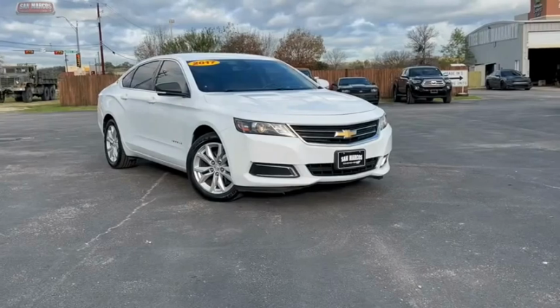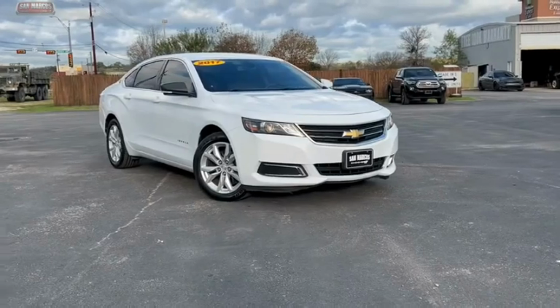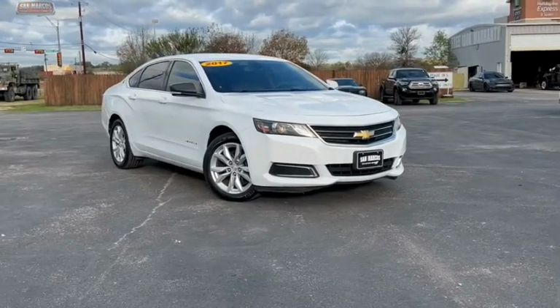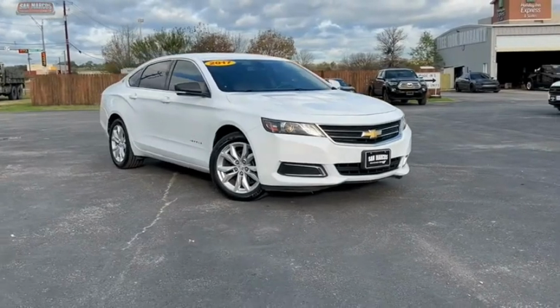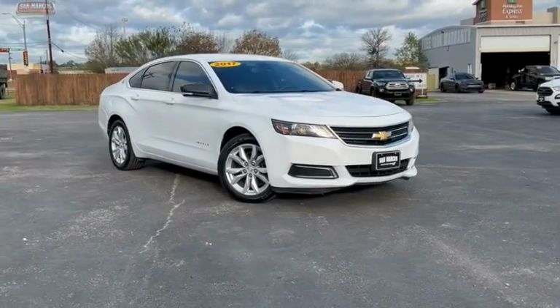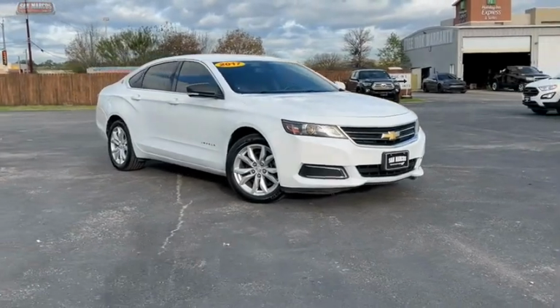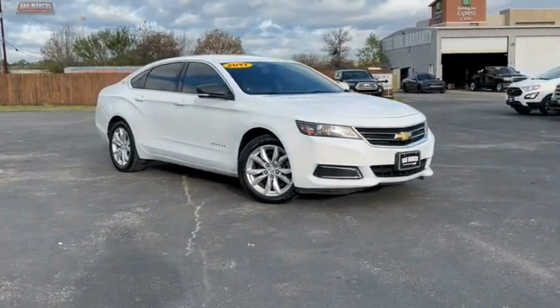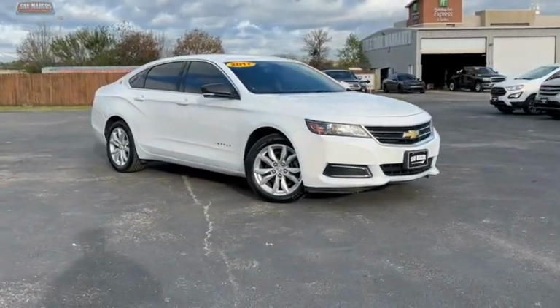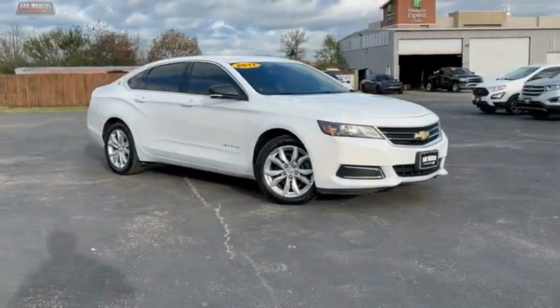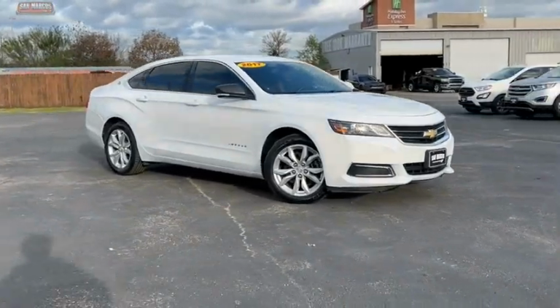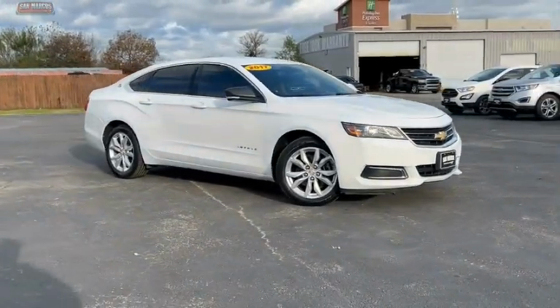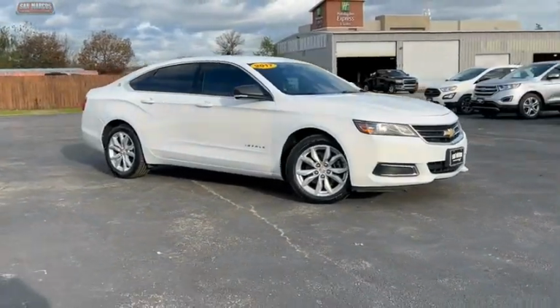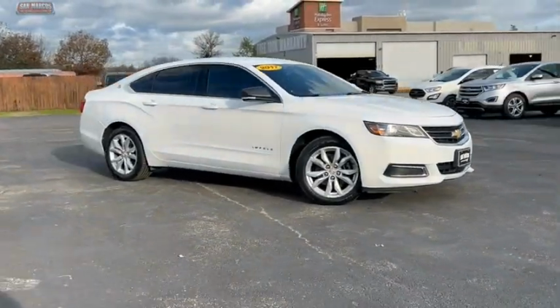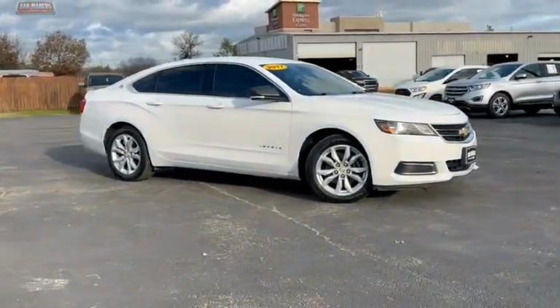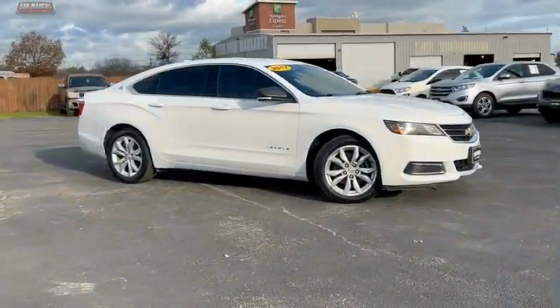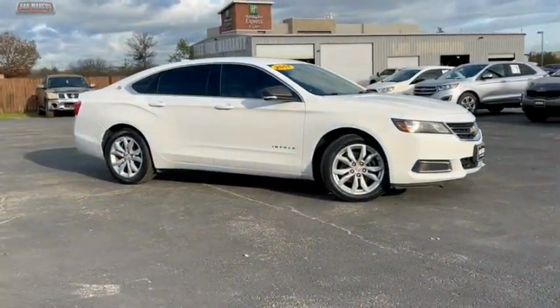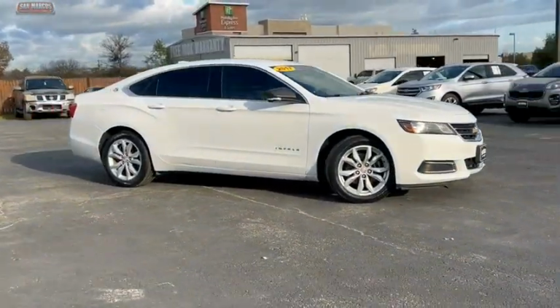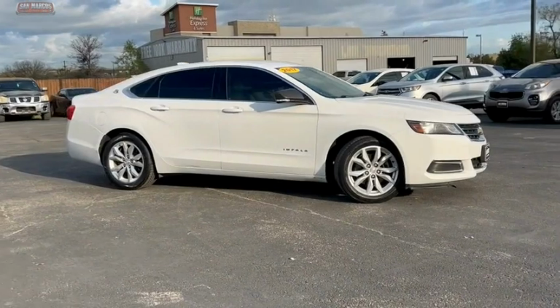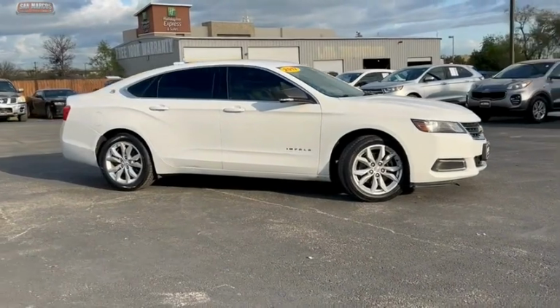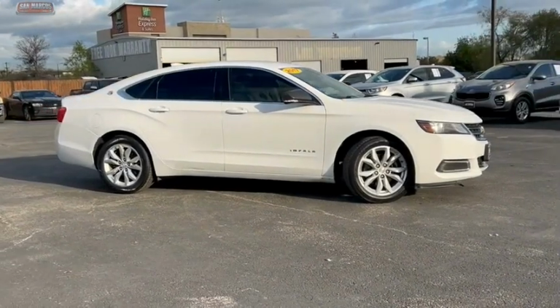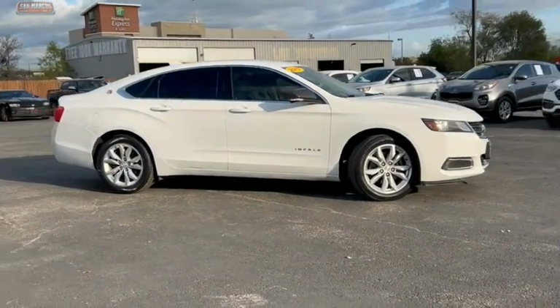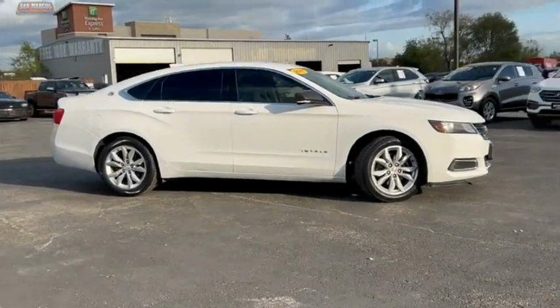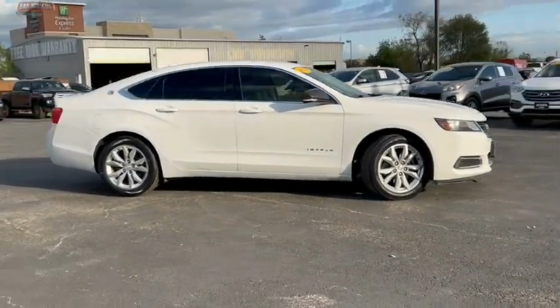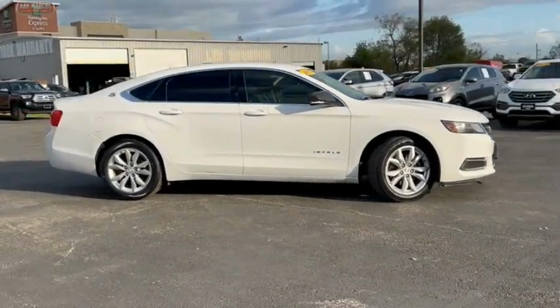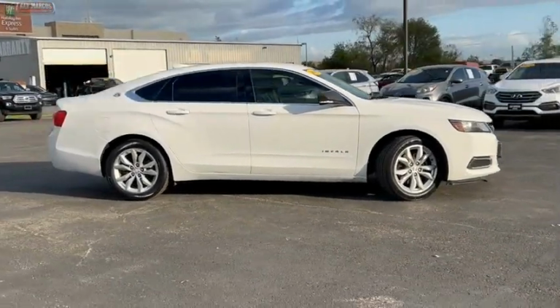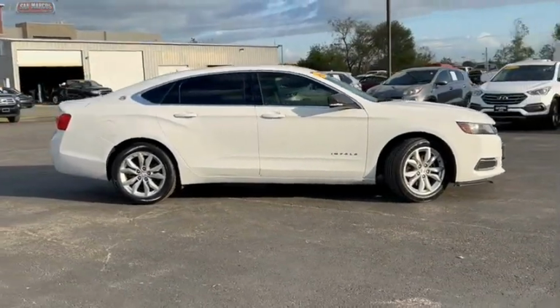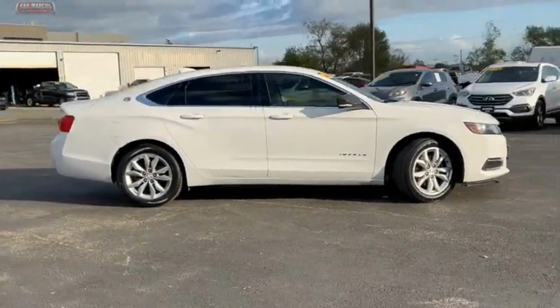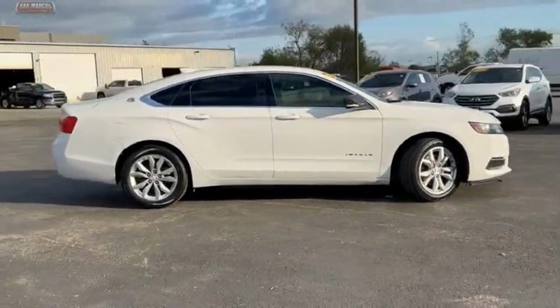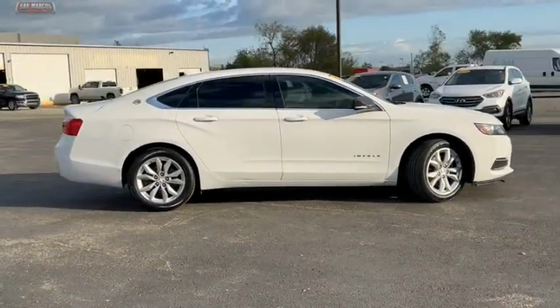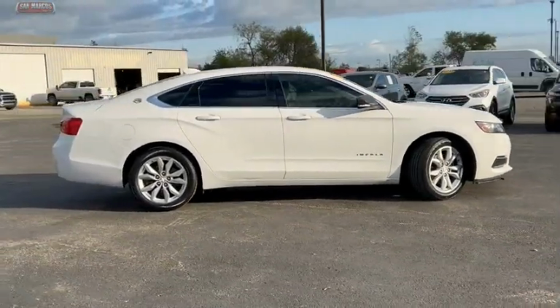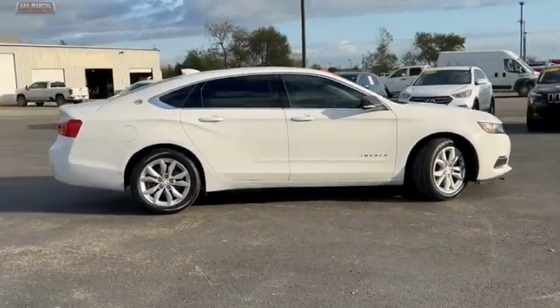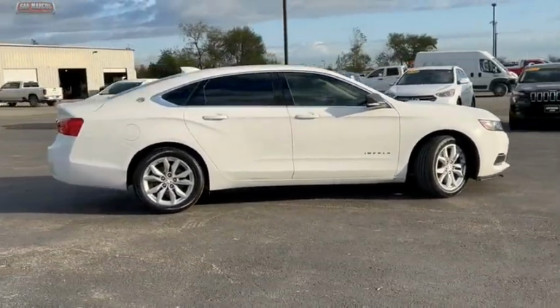We are pleased to show you the 2017 Impala. The Impala has been one of America's favorites for over 50 years. Enough said.